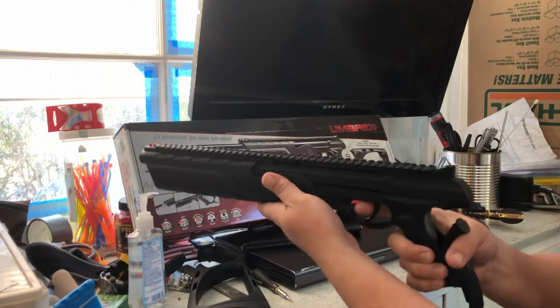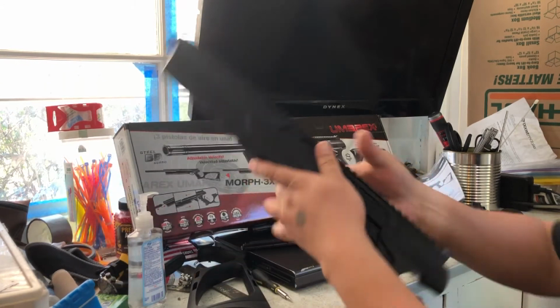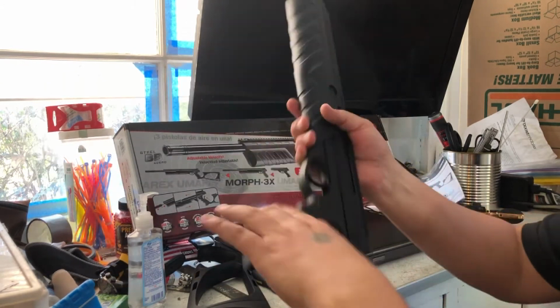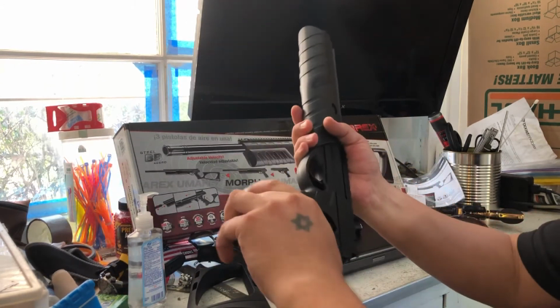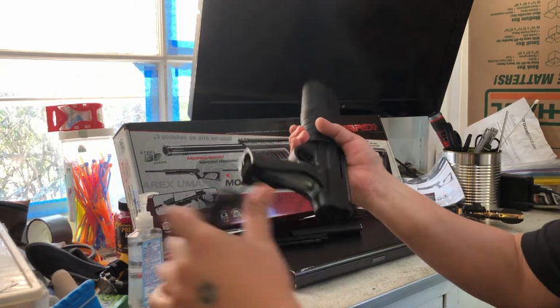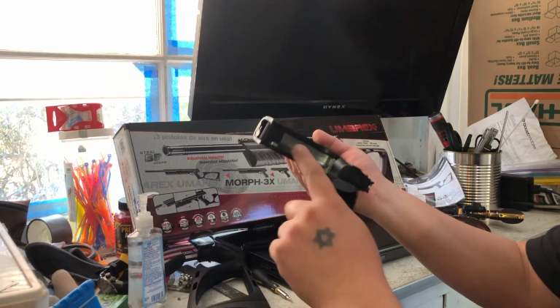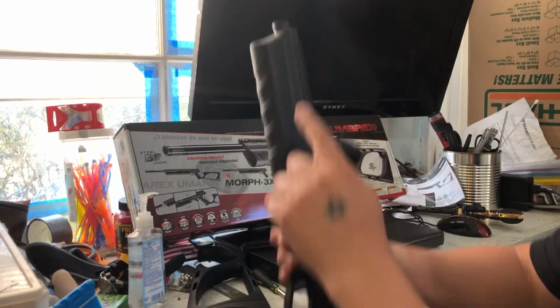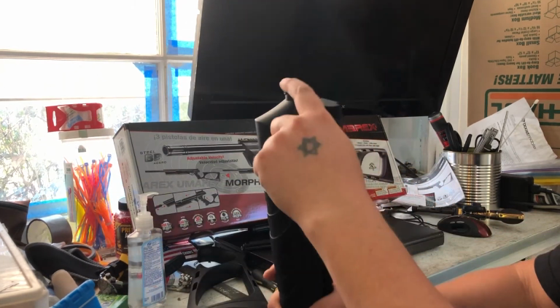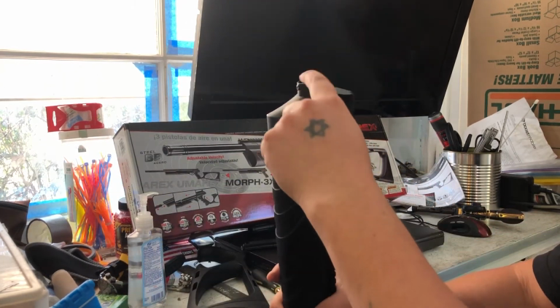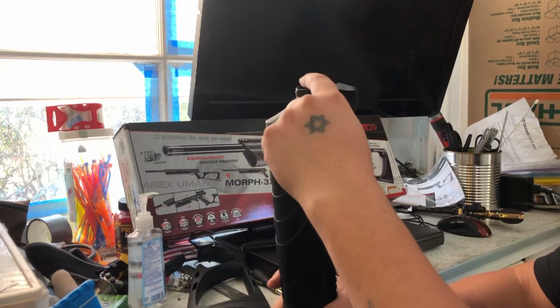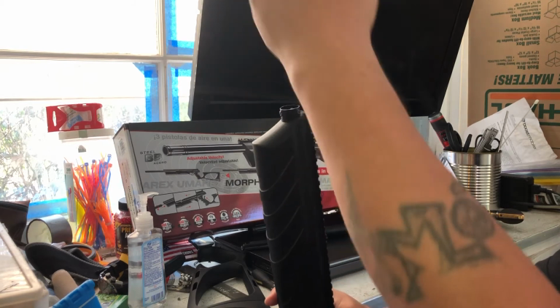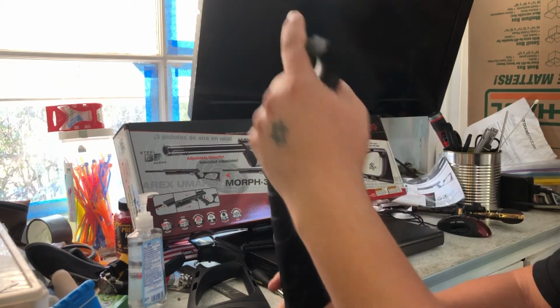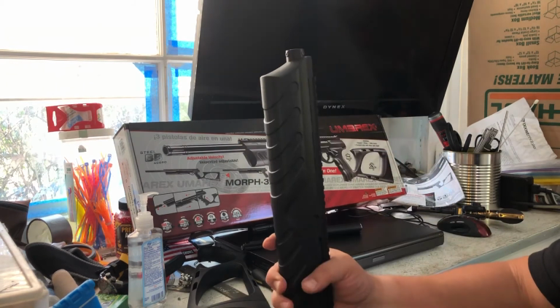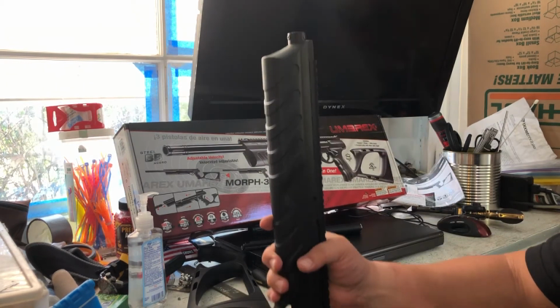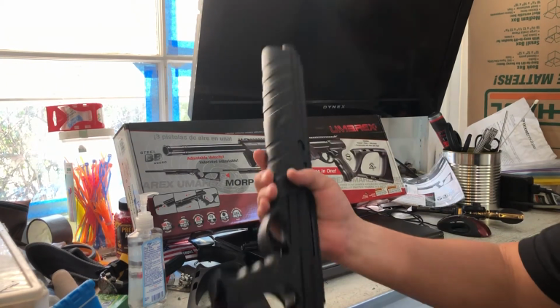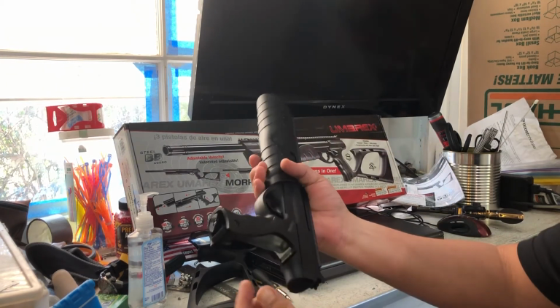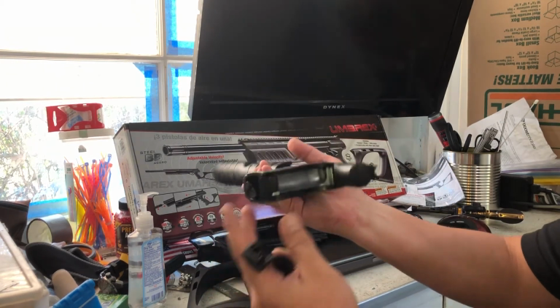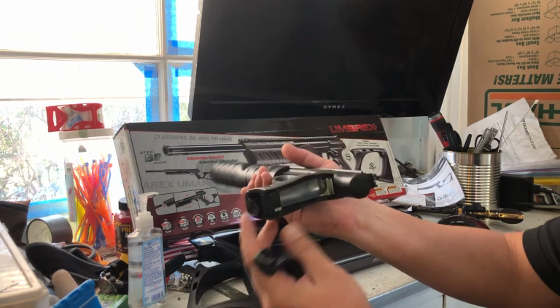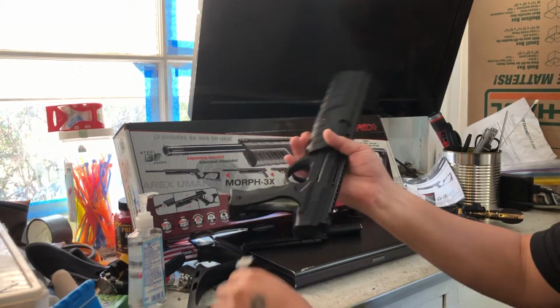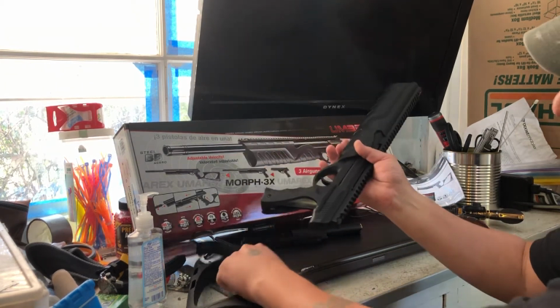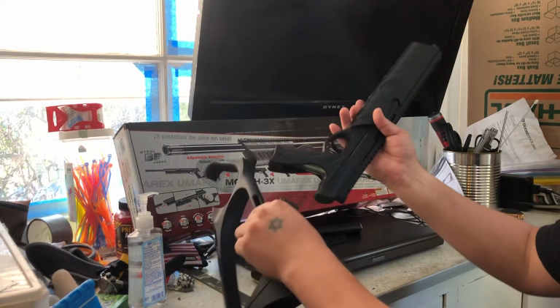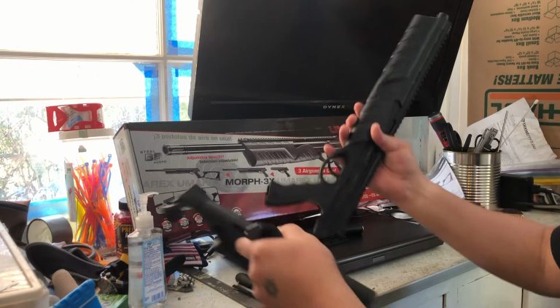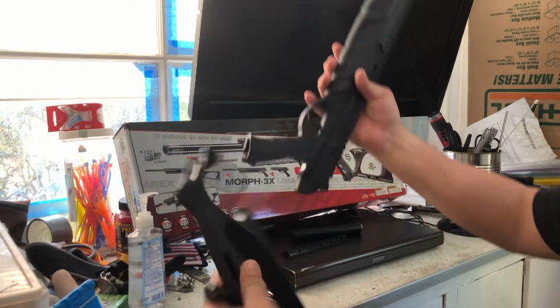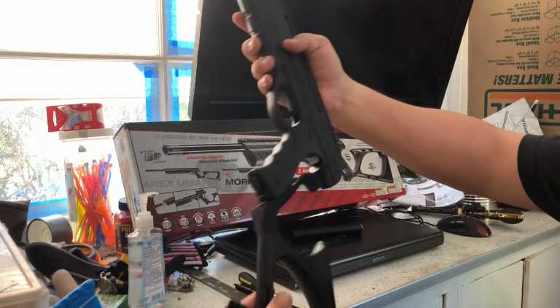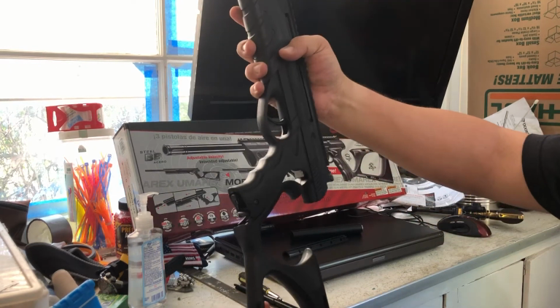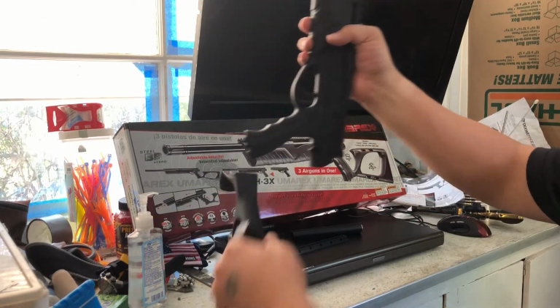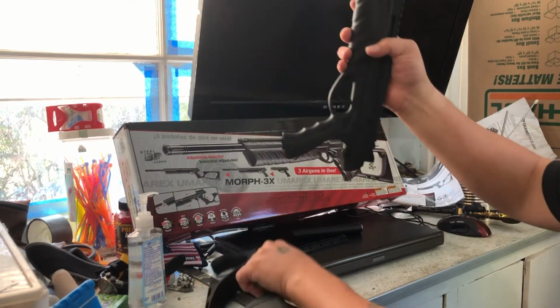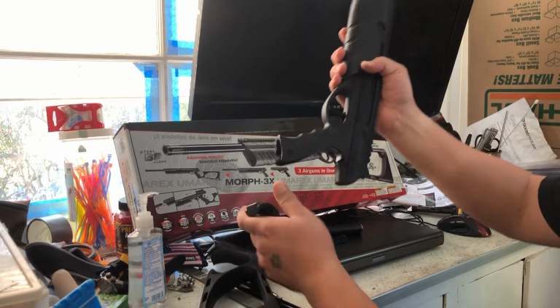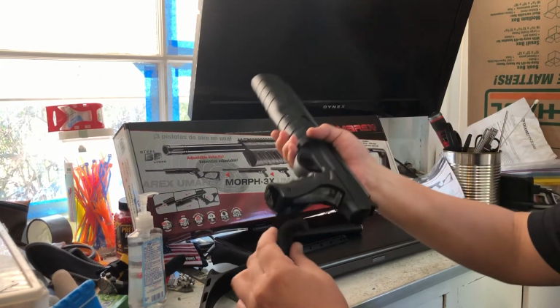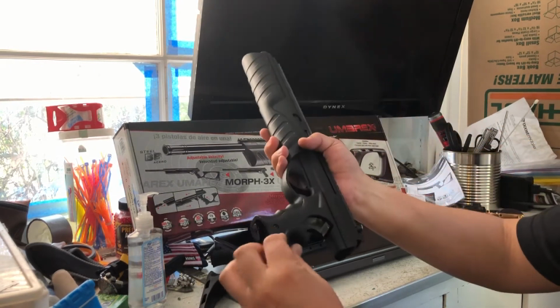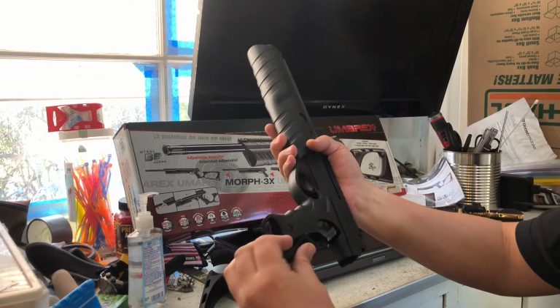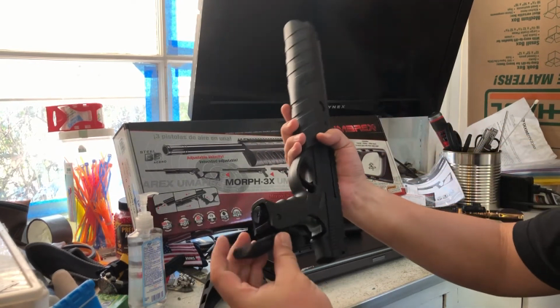Another thing I like about this gun is I haven't actually shortened the barrel — I've just shortened this shroud piece. I don't know what that is exactly, but I can still put on whatever piece that I want. I really like that.